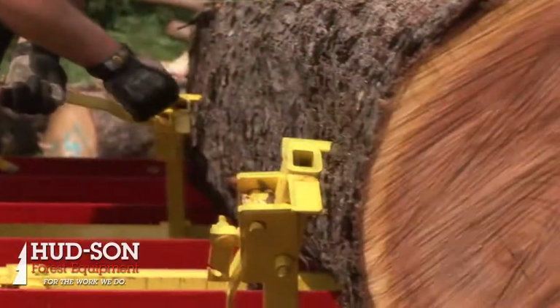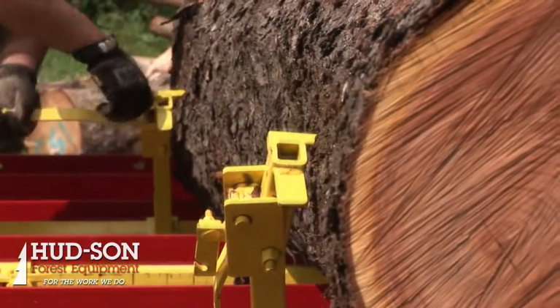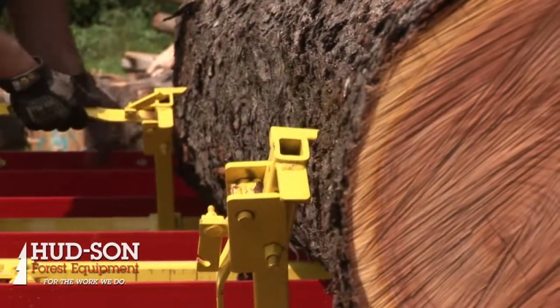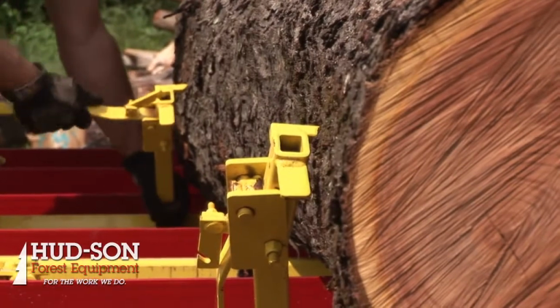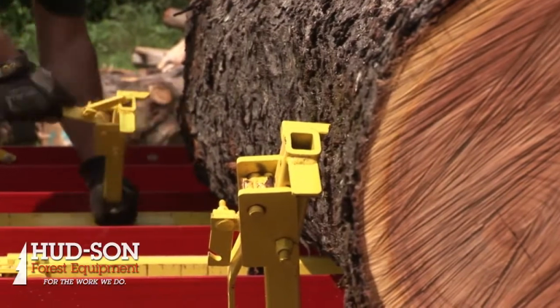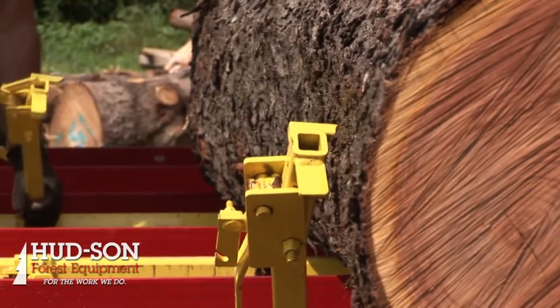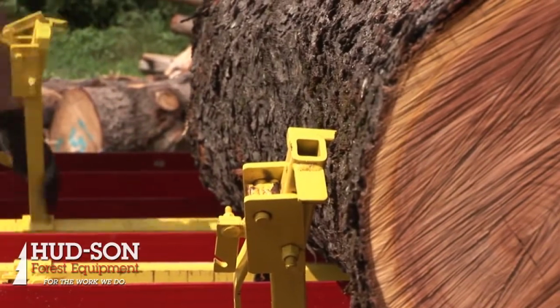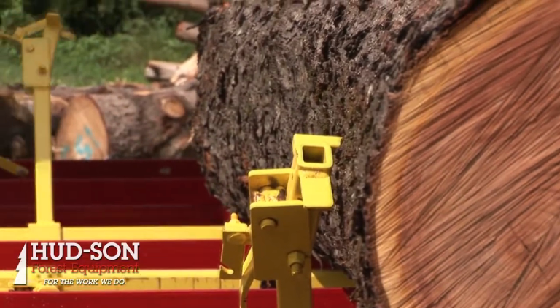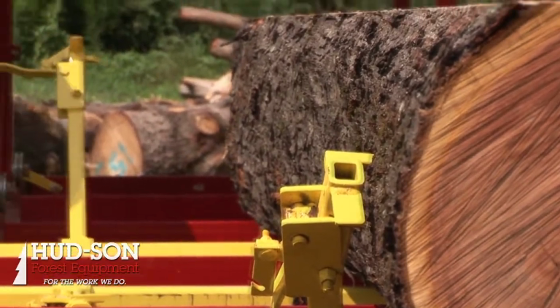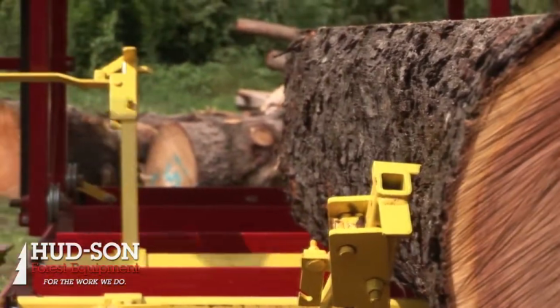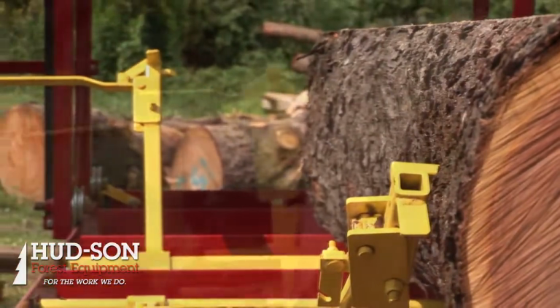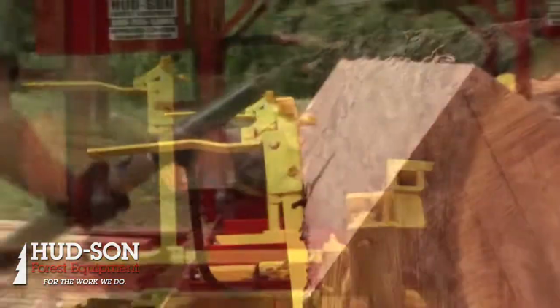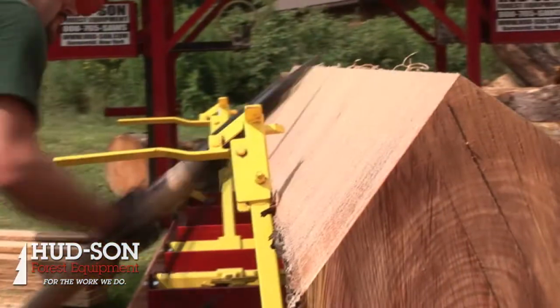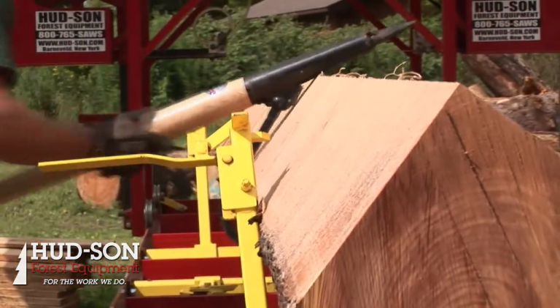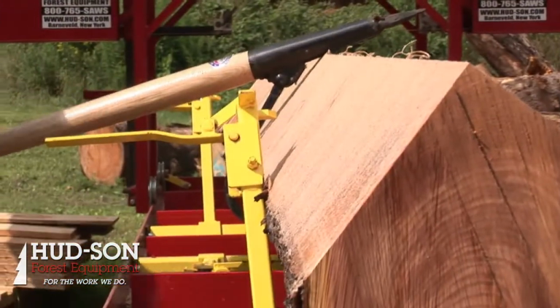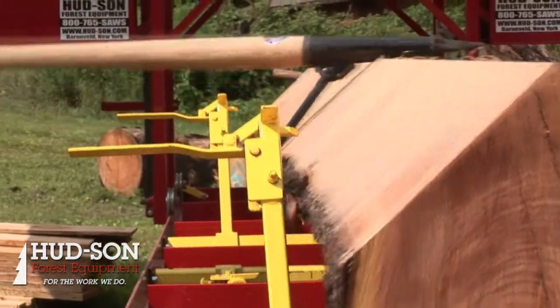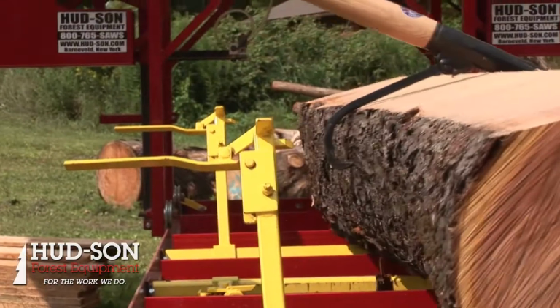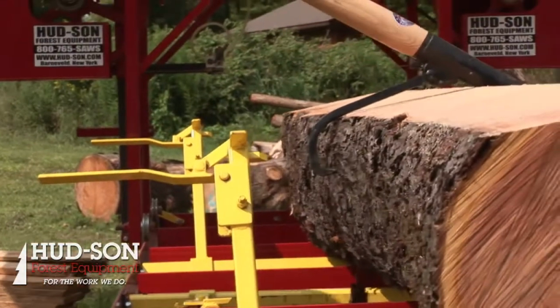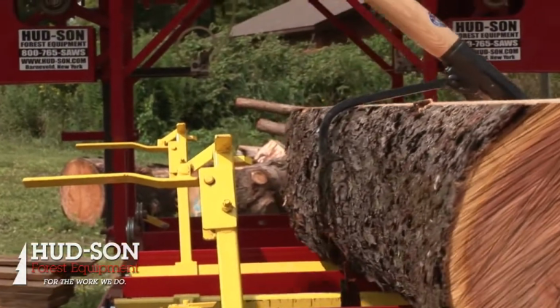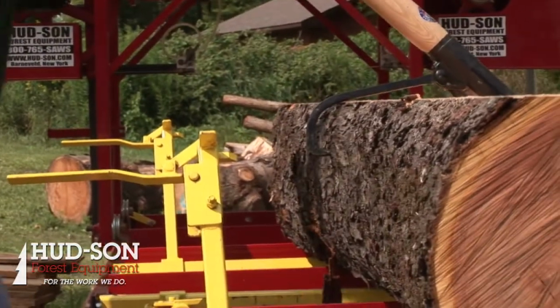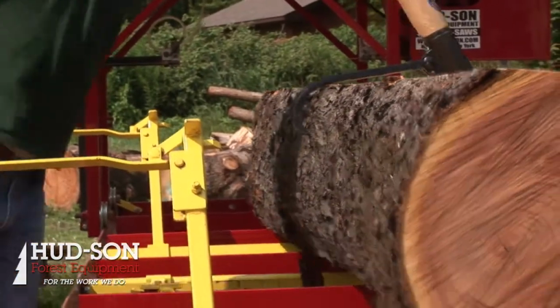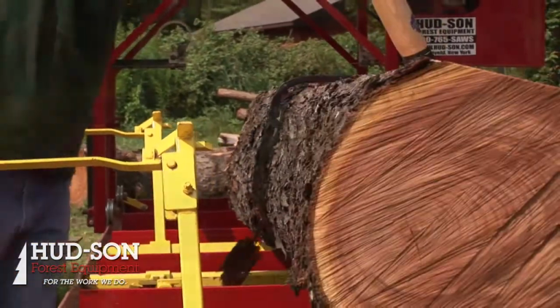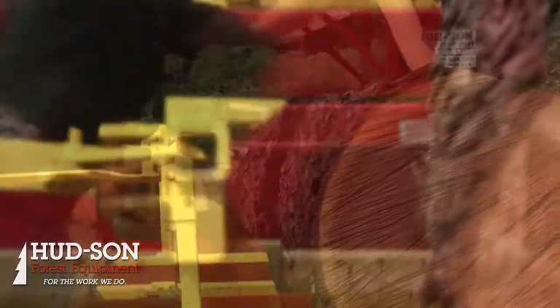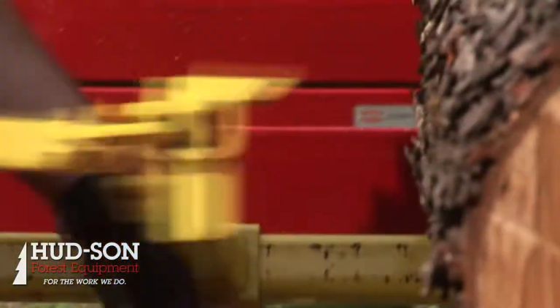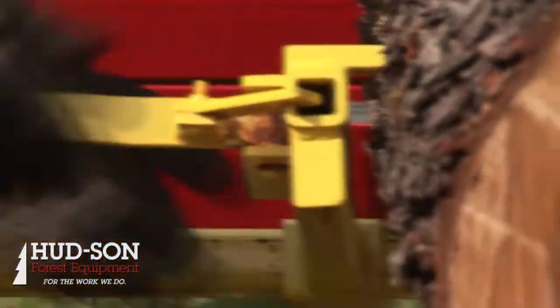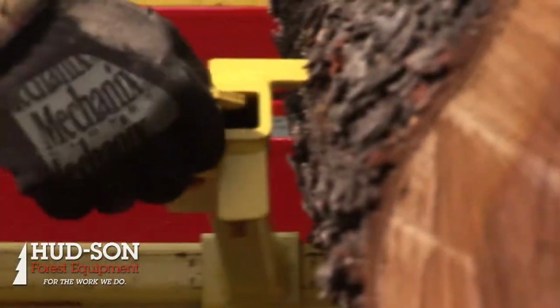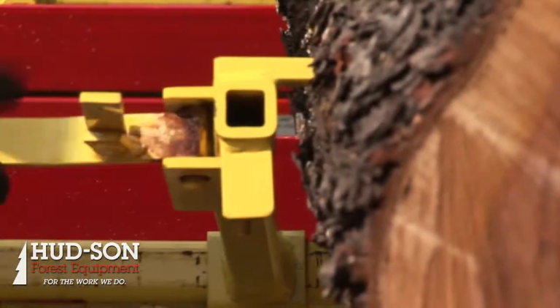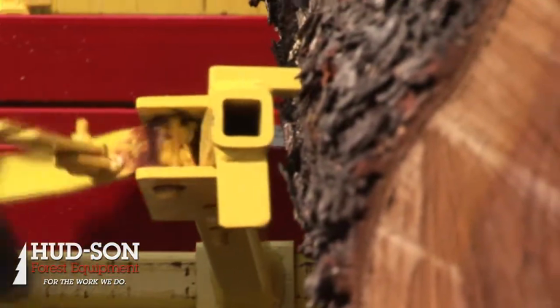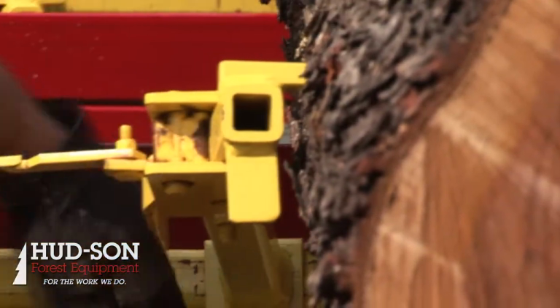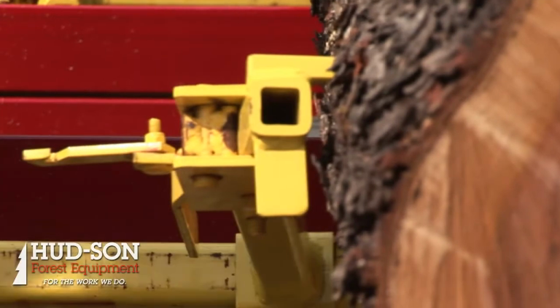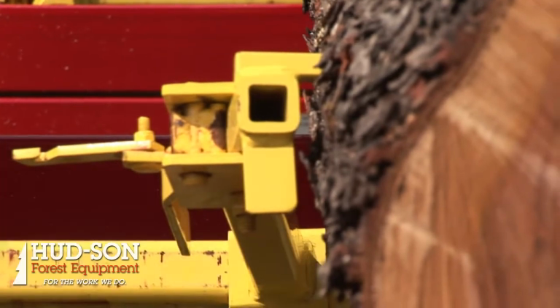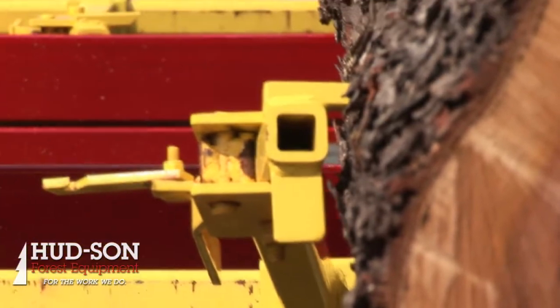This 330 Pro you see here comes with a couple of different log dogs as a standard purchase. You can always get more if you need them as an option. They're very easy to use — they're a cam-style dog. You just simply slide the dog into the log and lock it down.